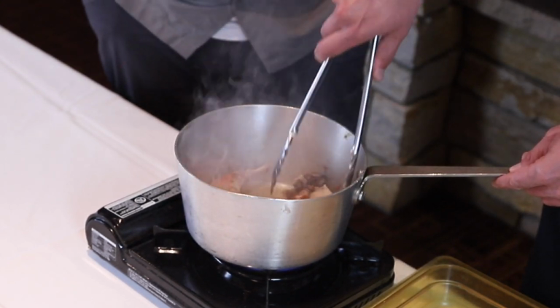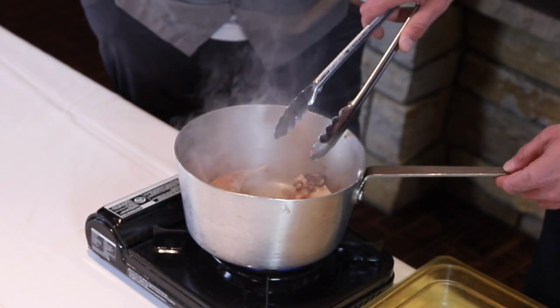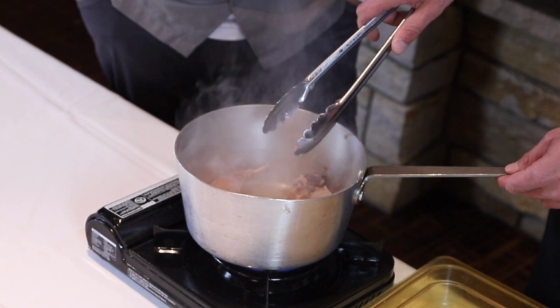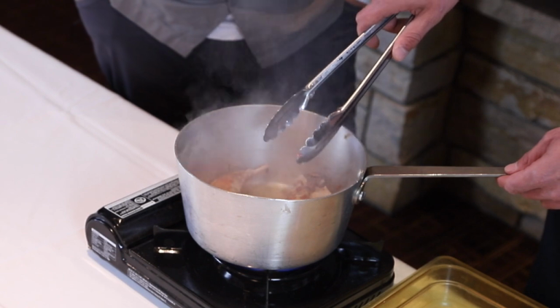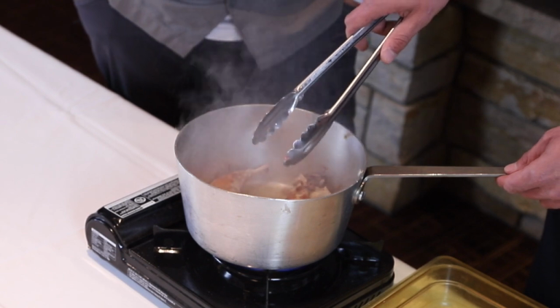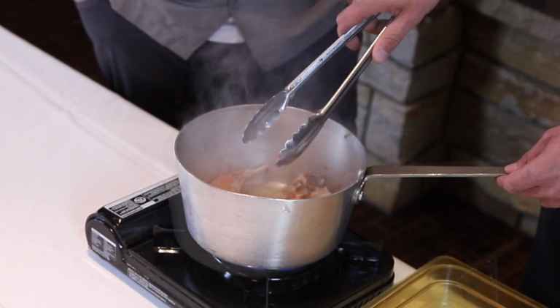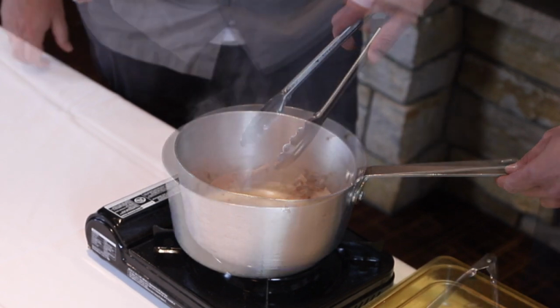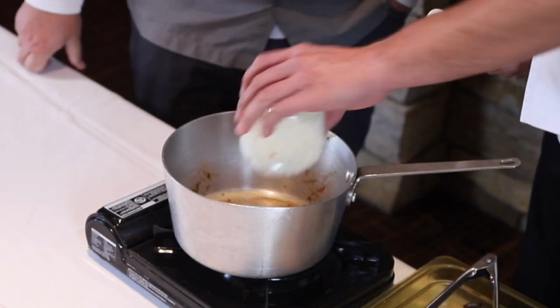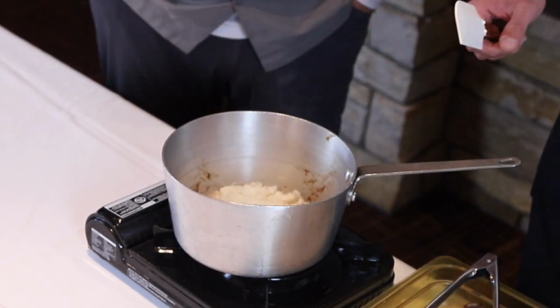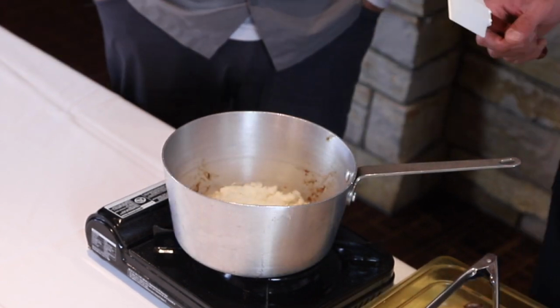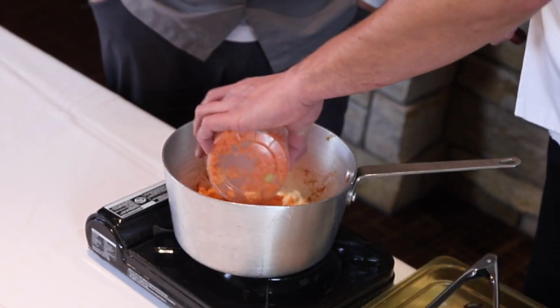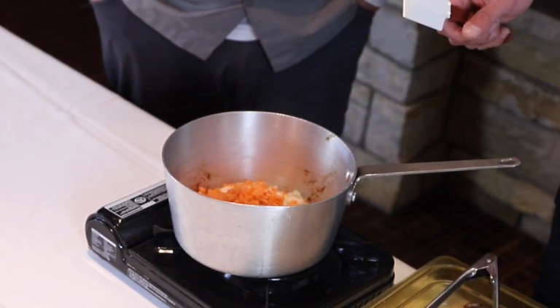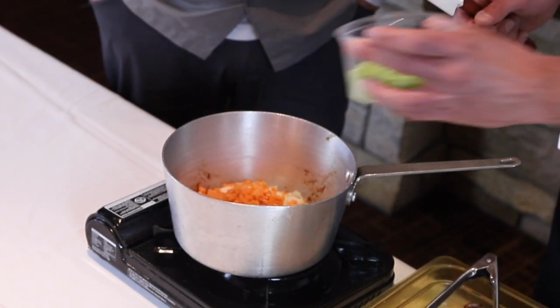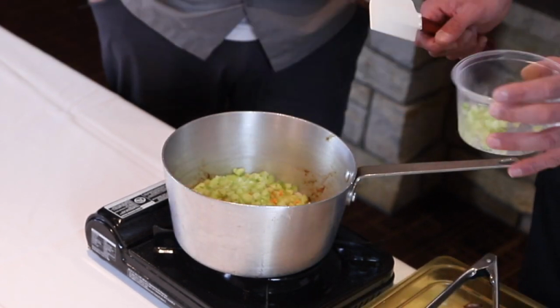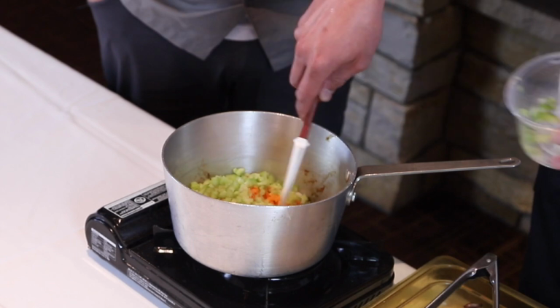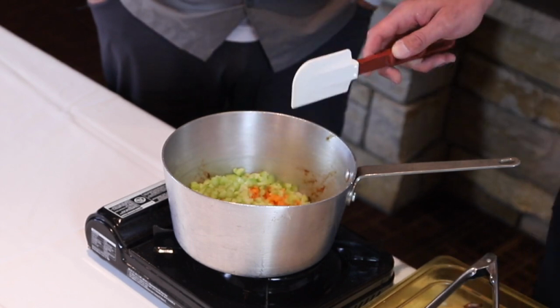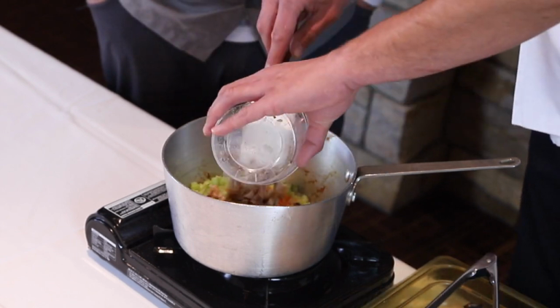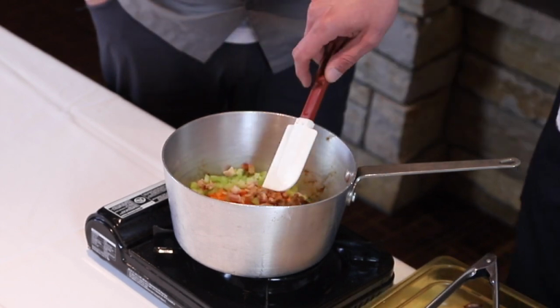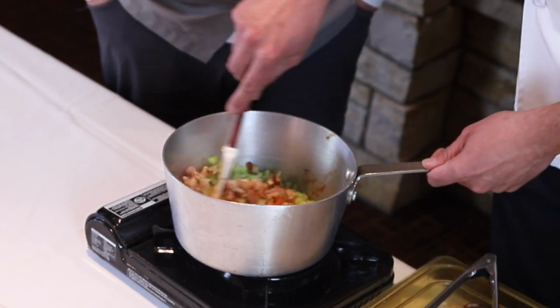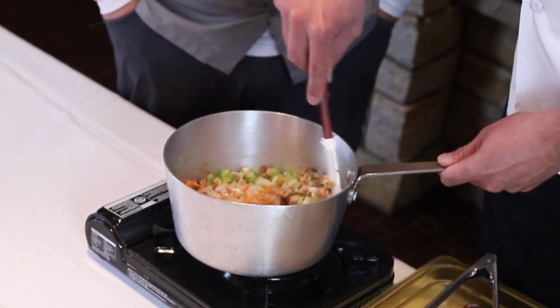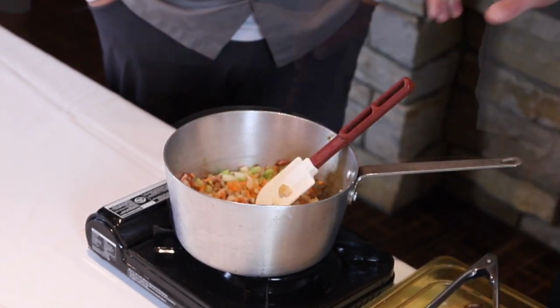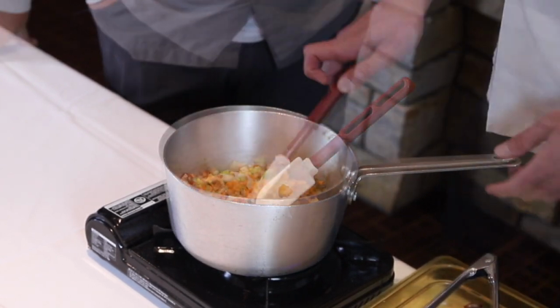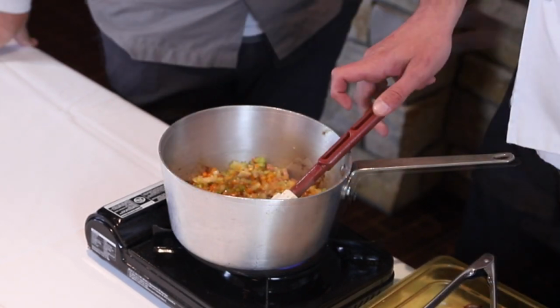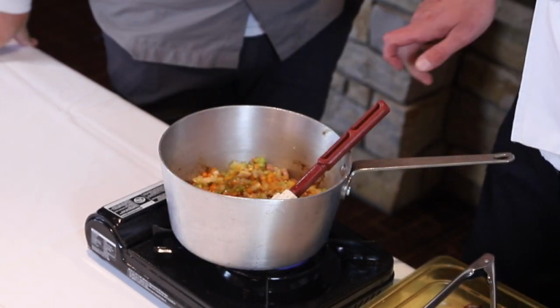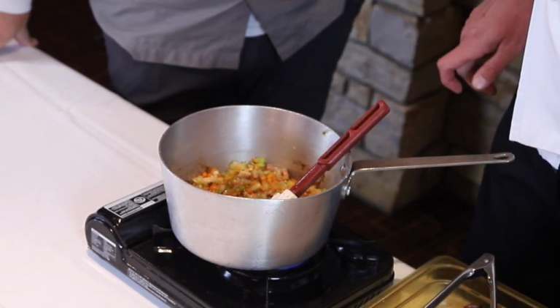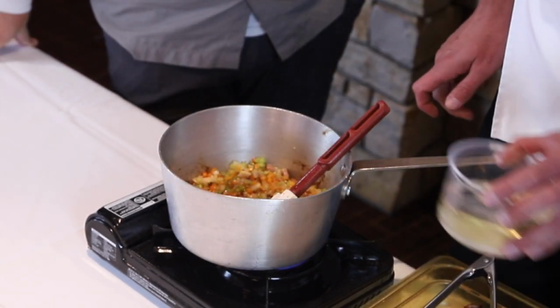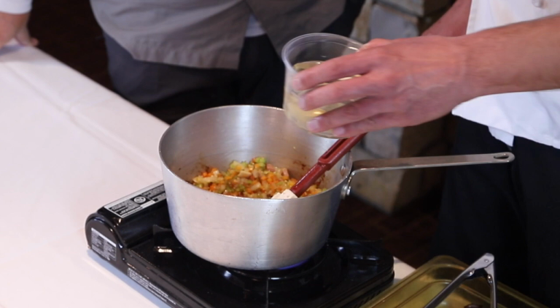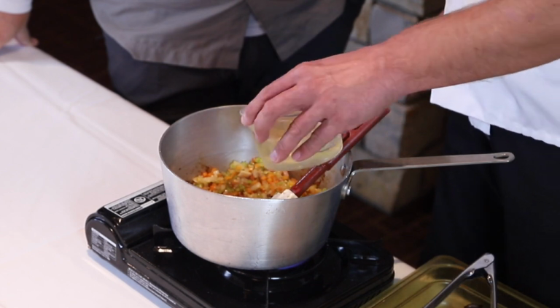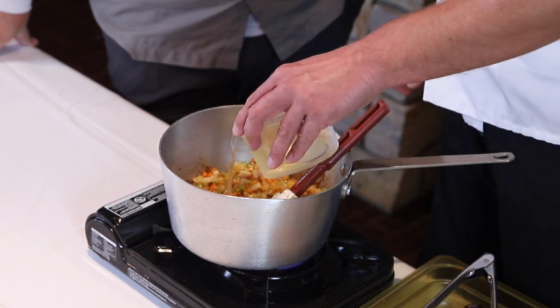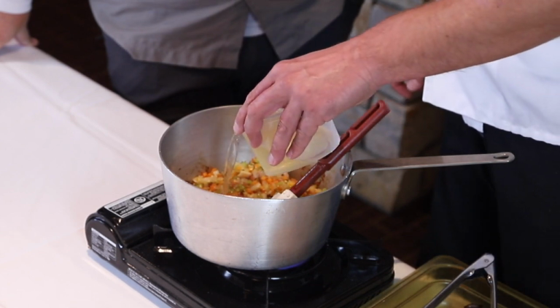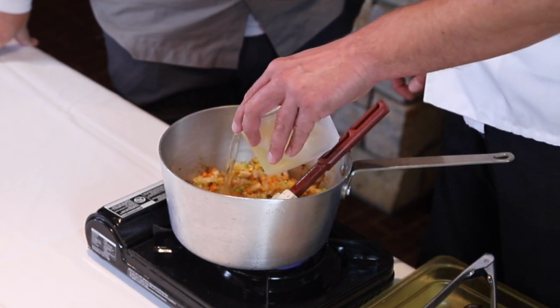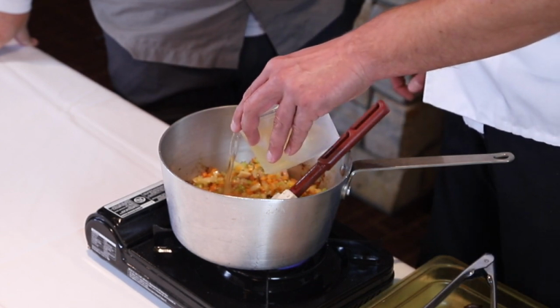Once both sides of the rabbit are brown, remove it from the heat and in the same pan add in your onion, carrots, celery, and bacon. Once the vegetables and bacon have cooked down, add in a little brown sugar, garlic, and some white wine.